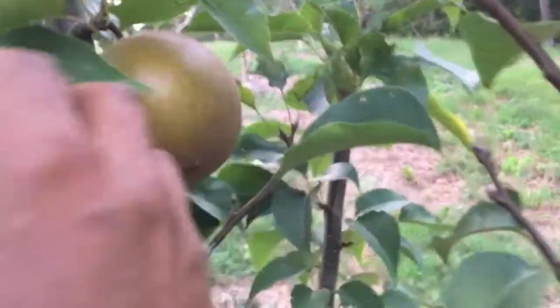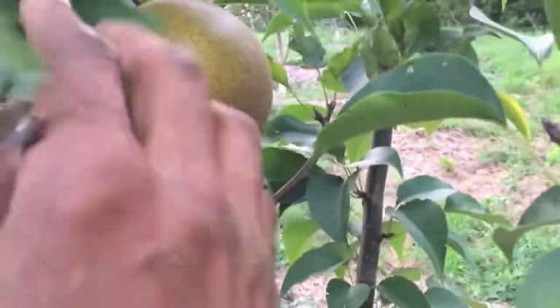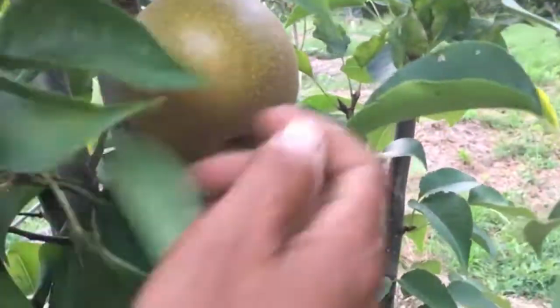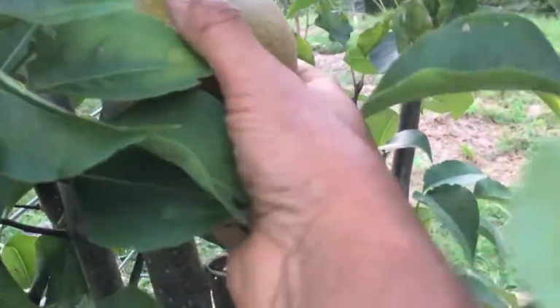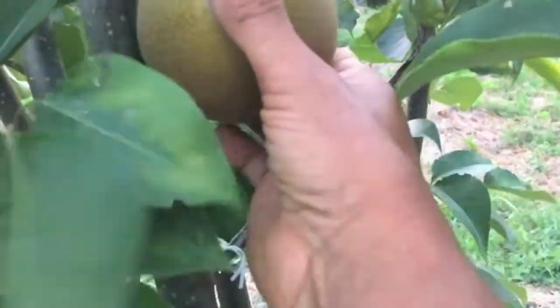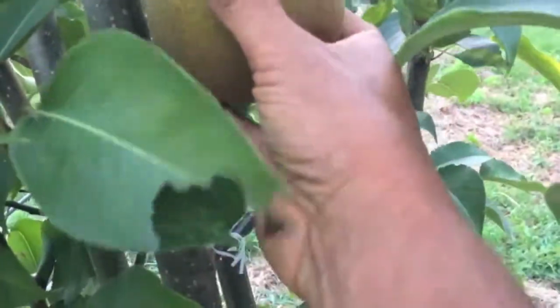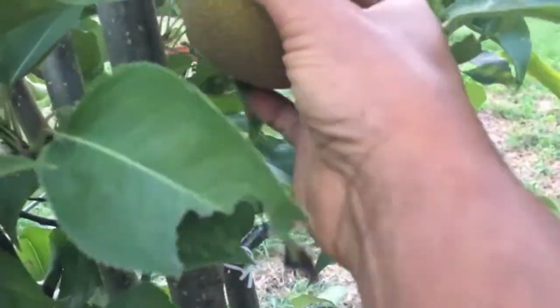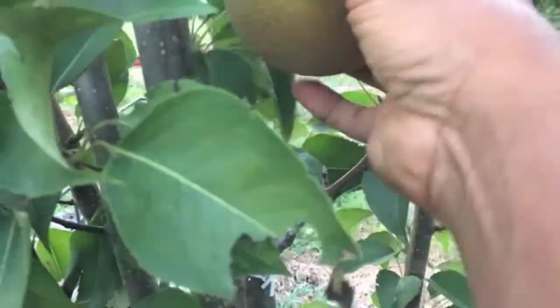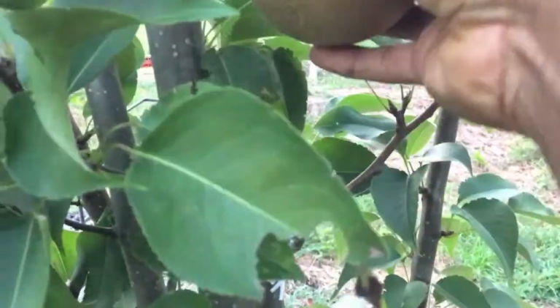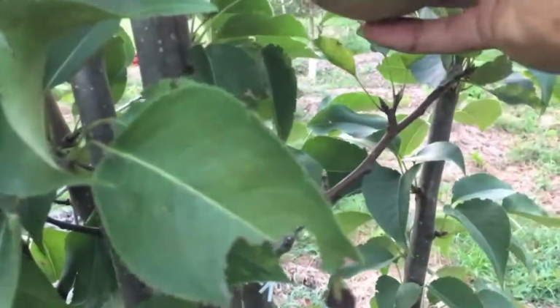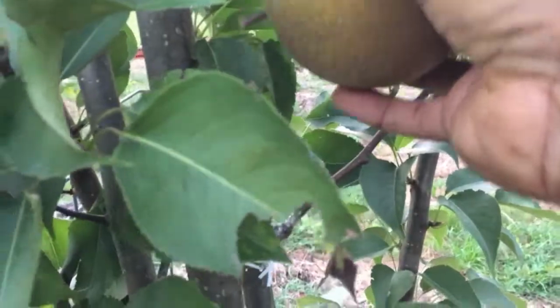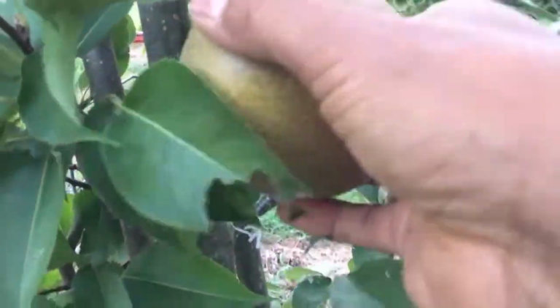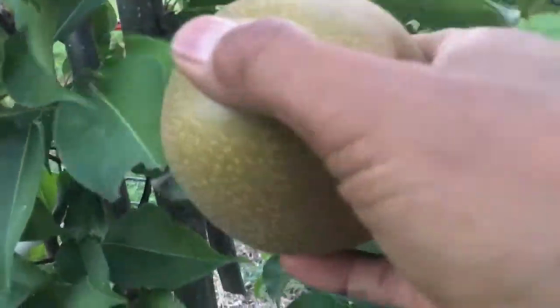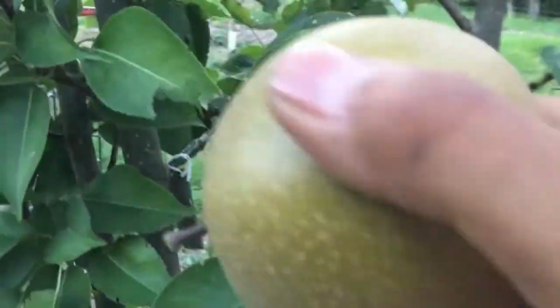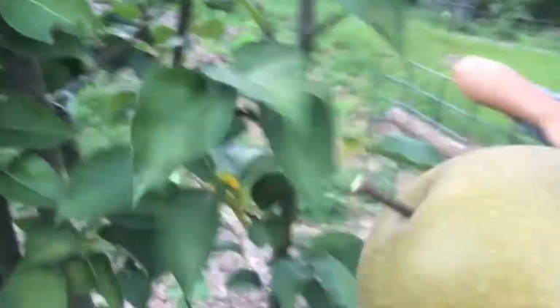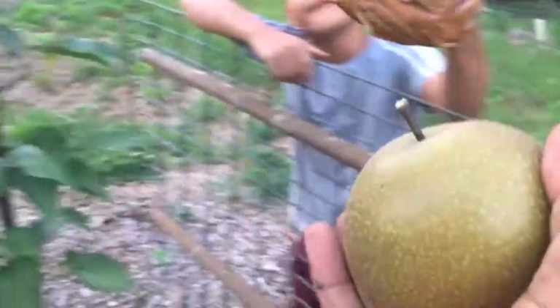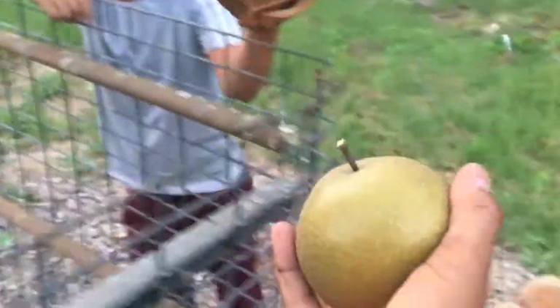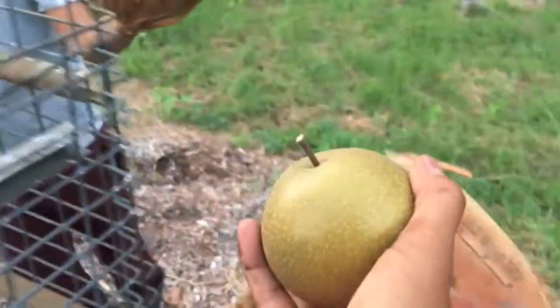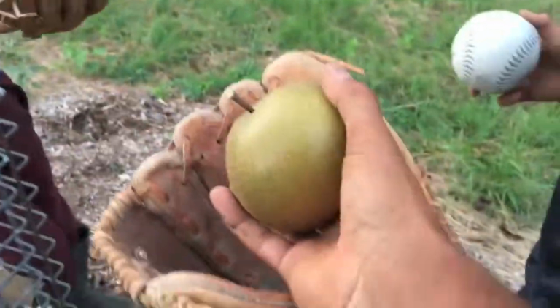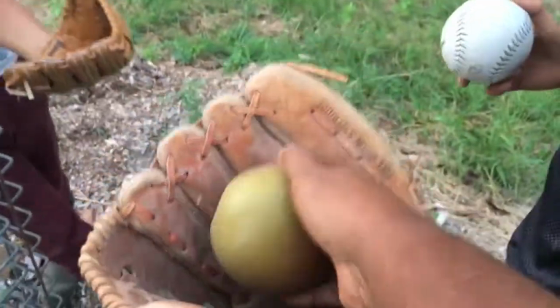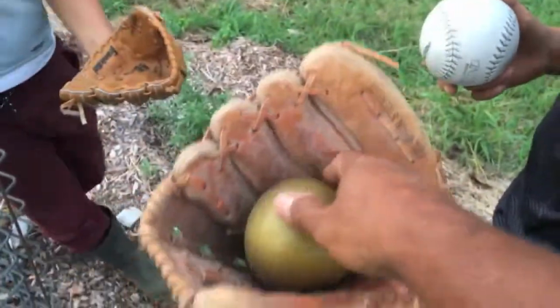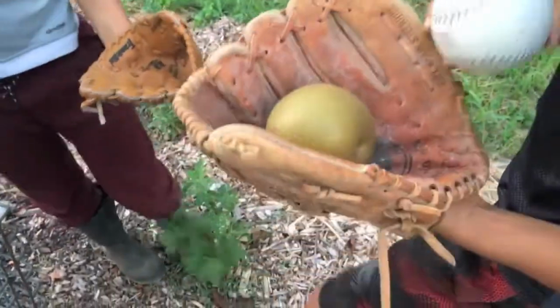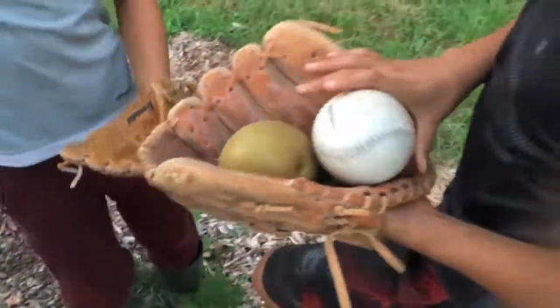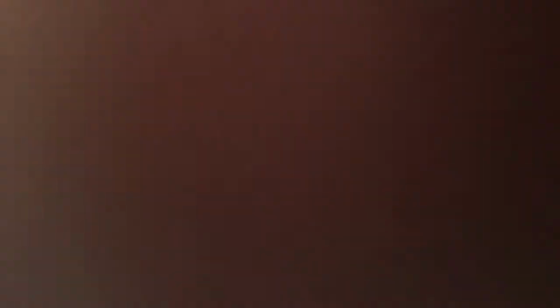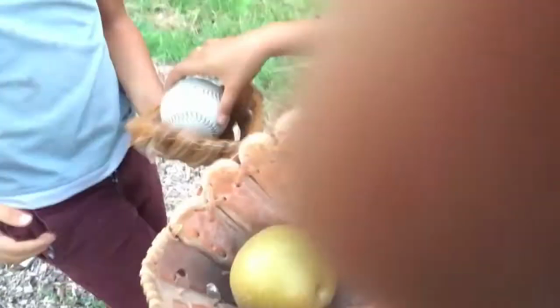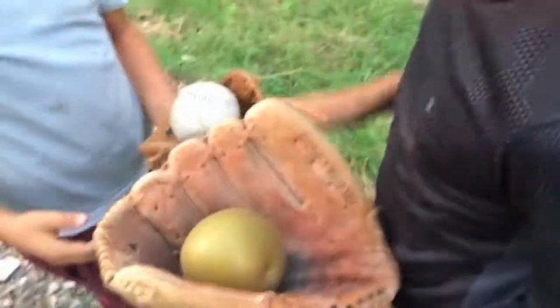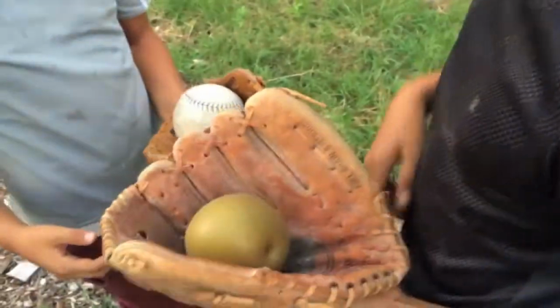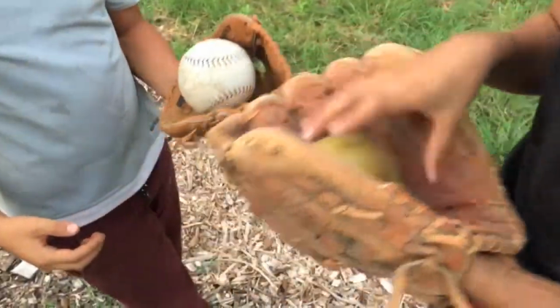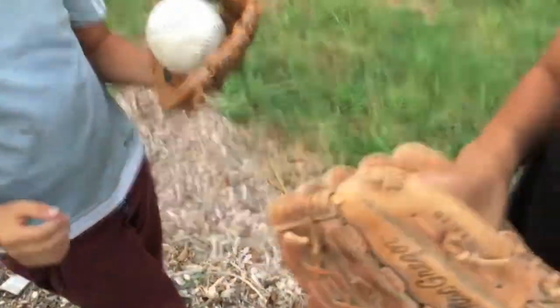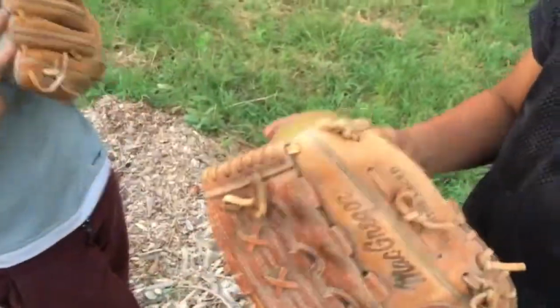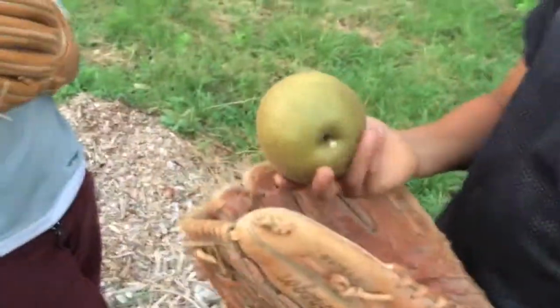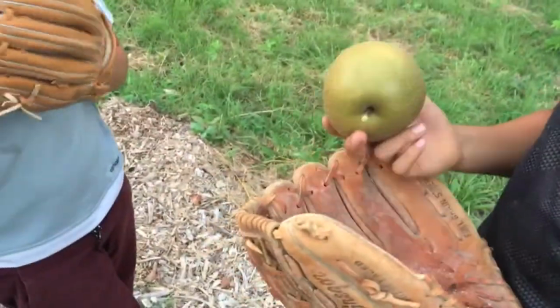All right, so we're going to pick this one. Hopefully it's ready. Yep, came off very easy. Hi, mama. Pretty cool. Sorry about the finger going in the camera.